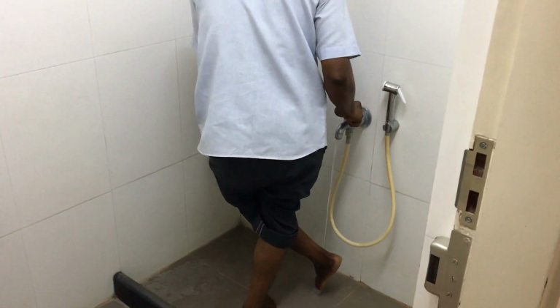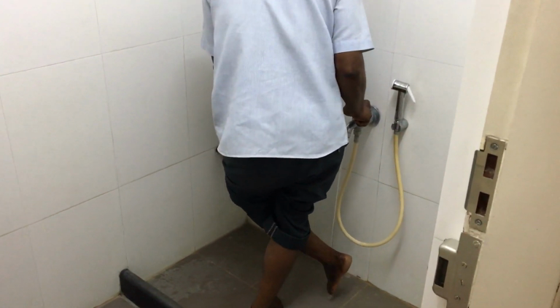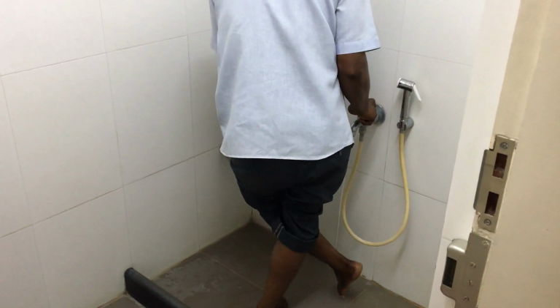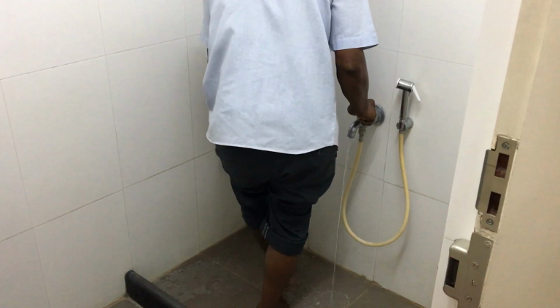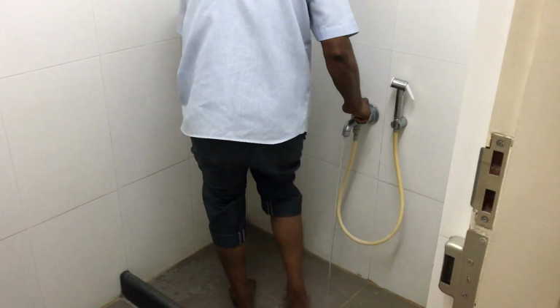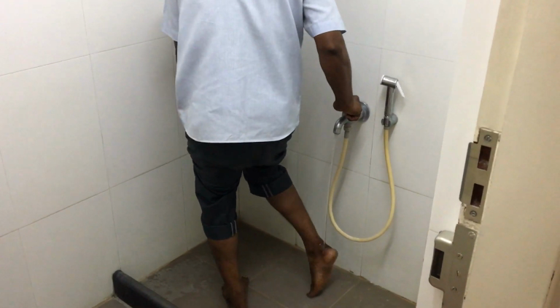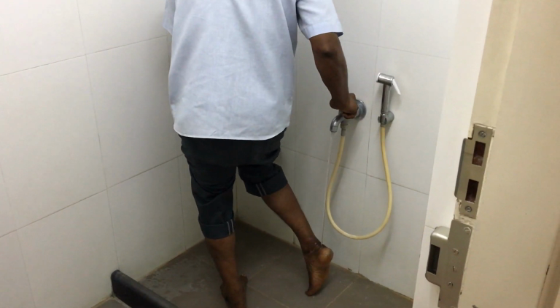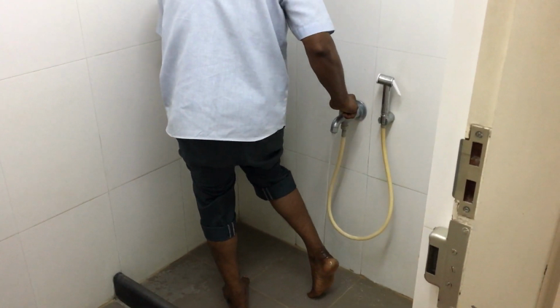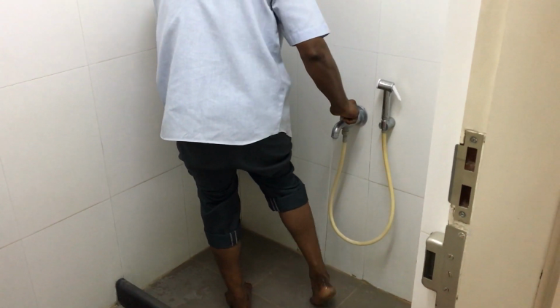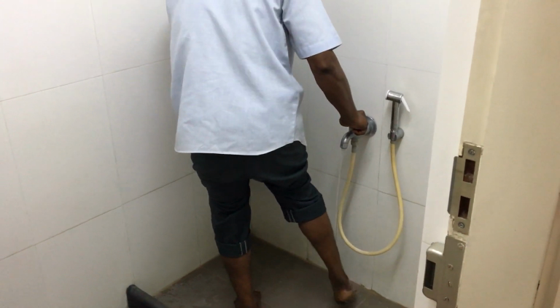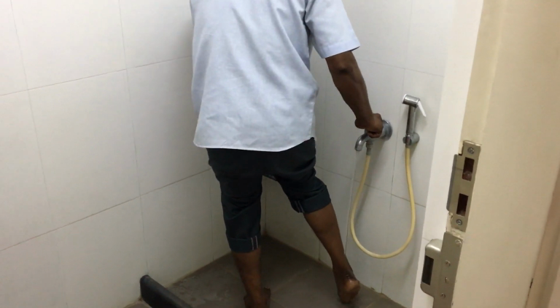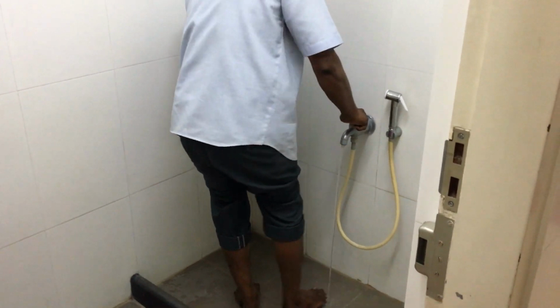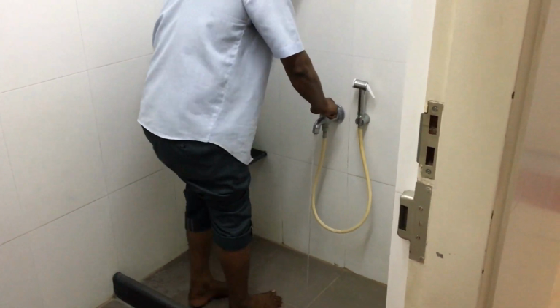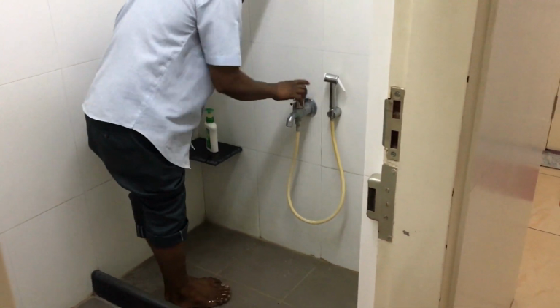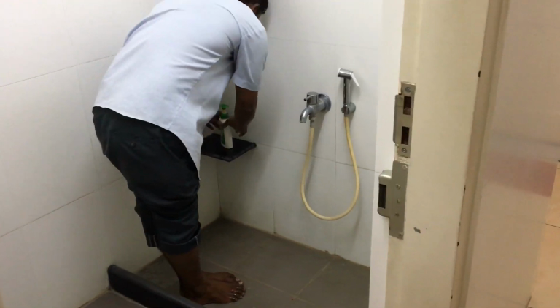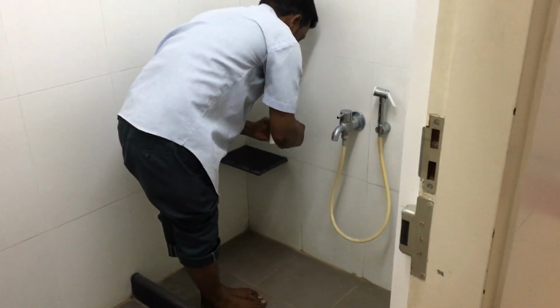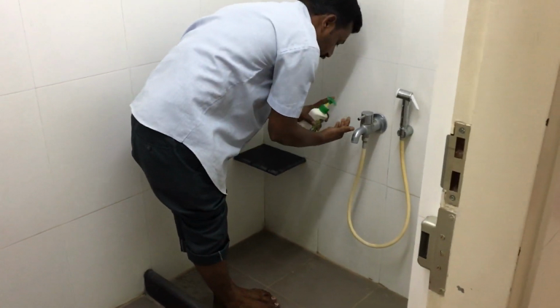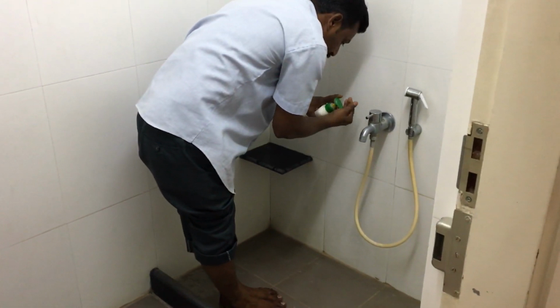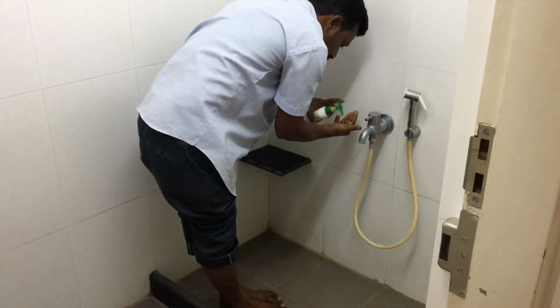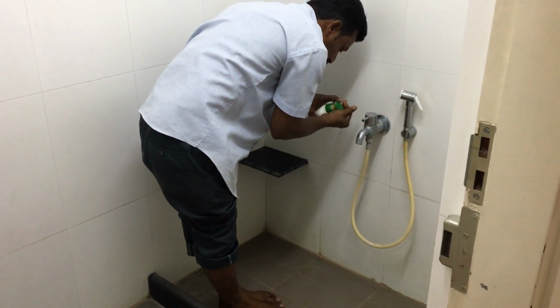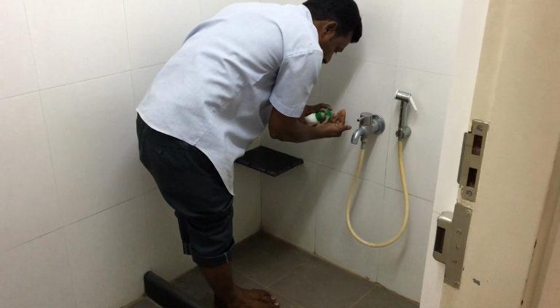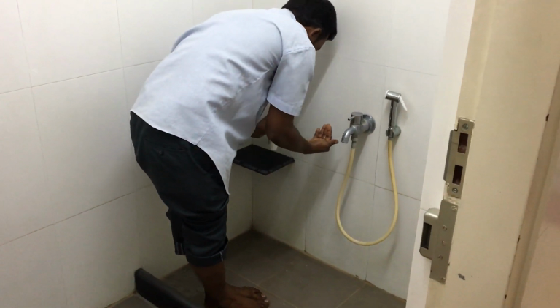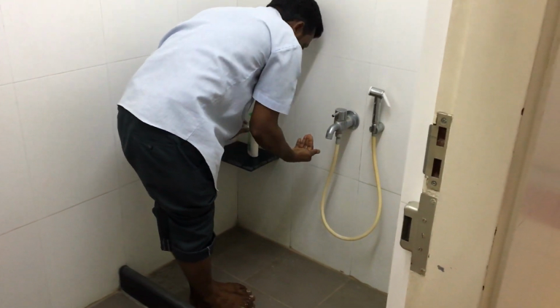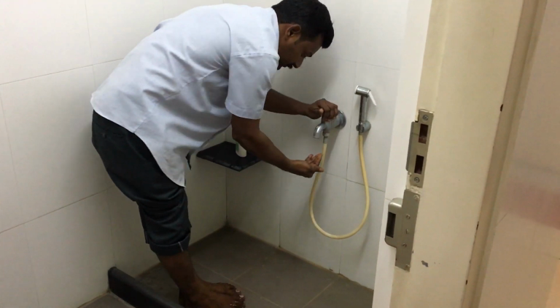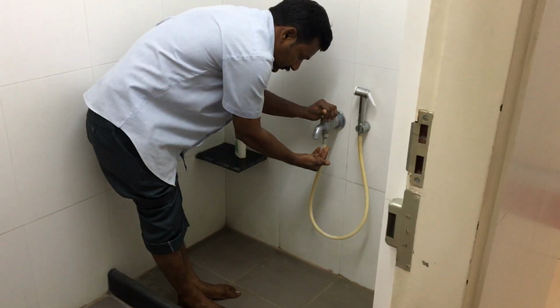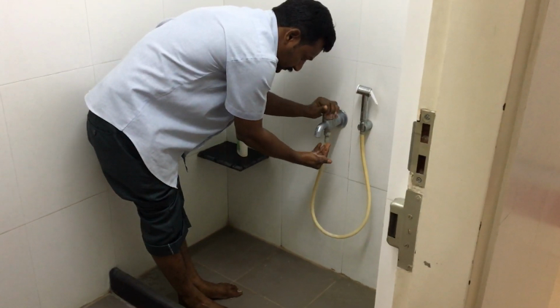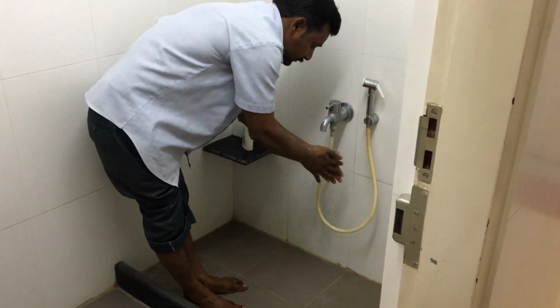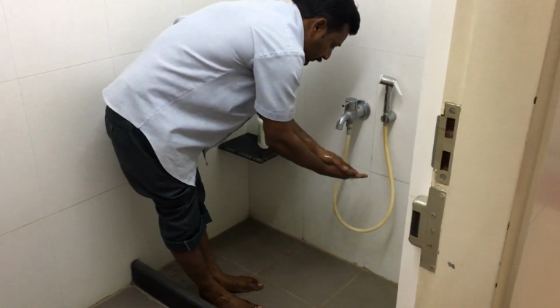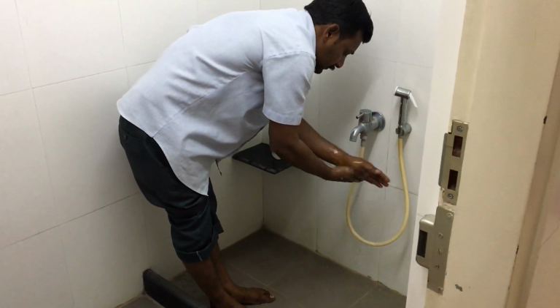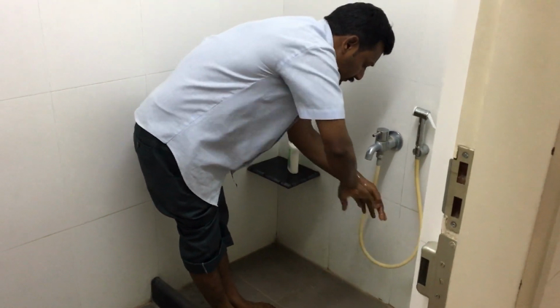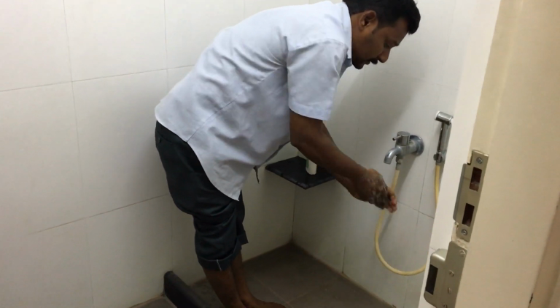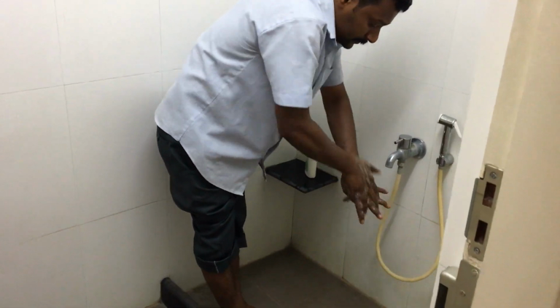After washing, the feet have to be thoroughly dried before he walks into the operation theatre. This primary basic hygiene goes a long way in minimizing the contaminants getting into the operation theatre.